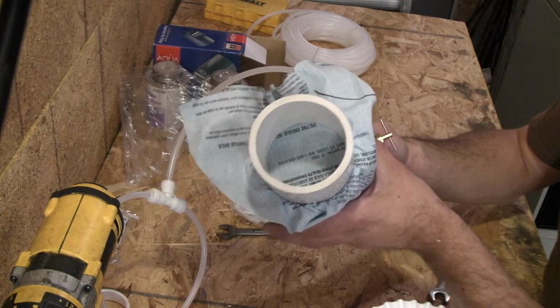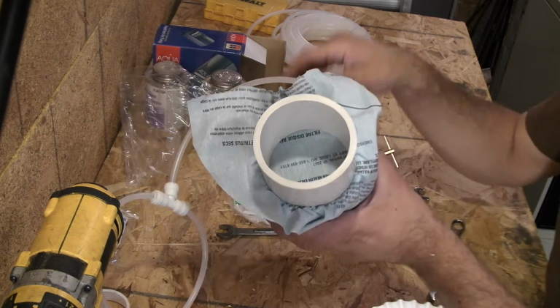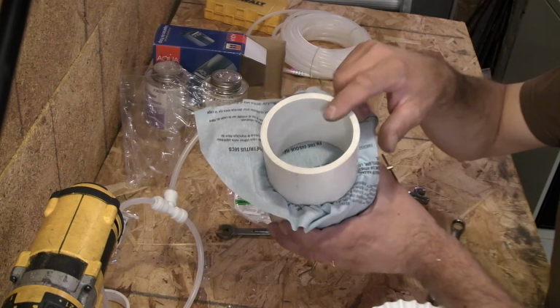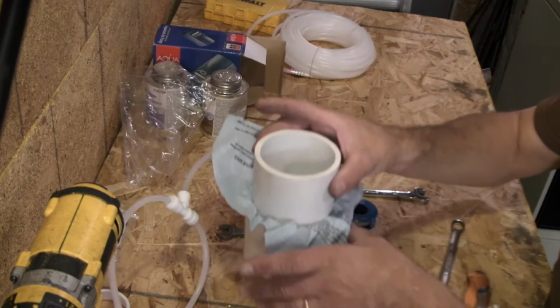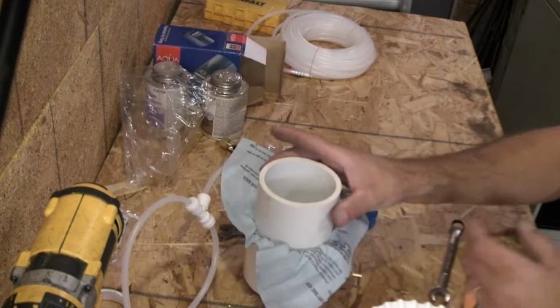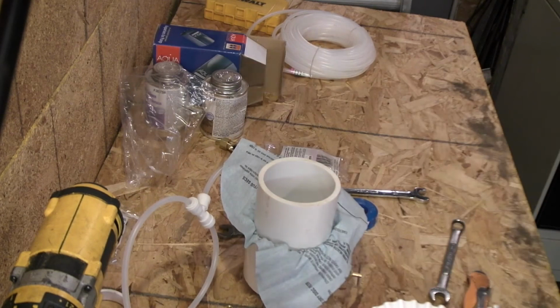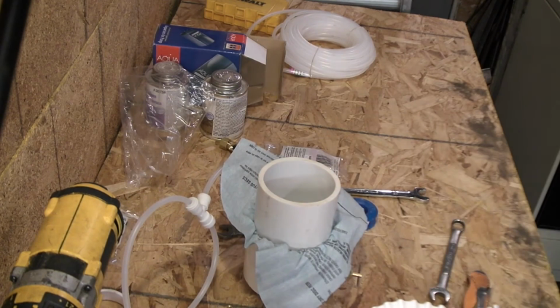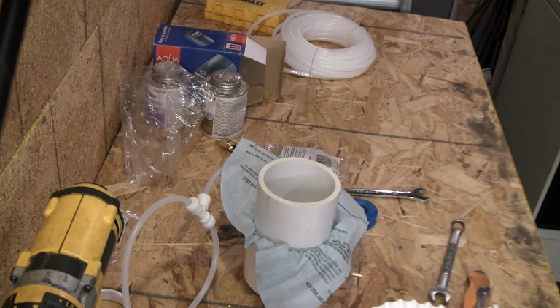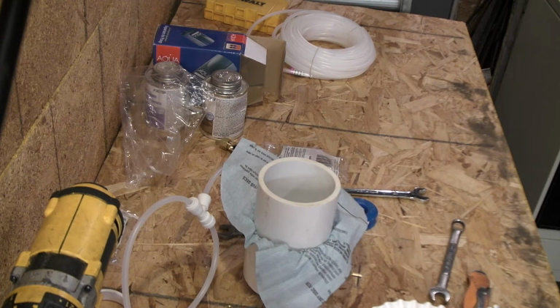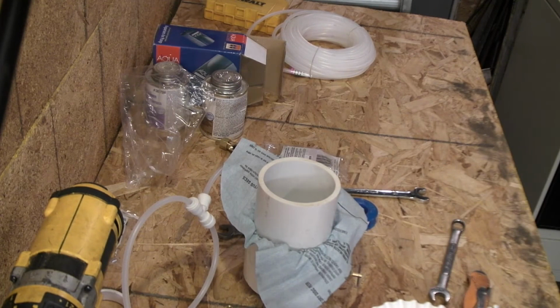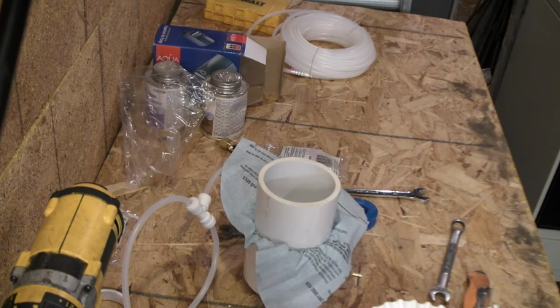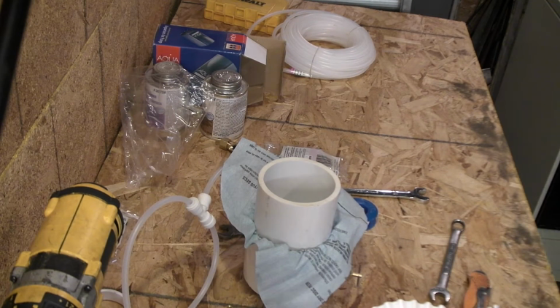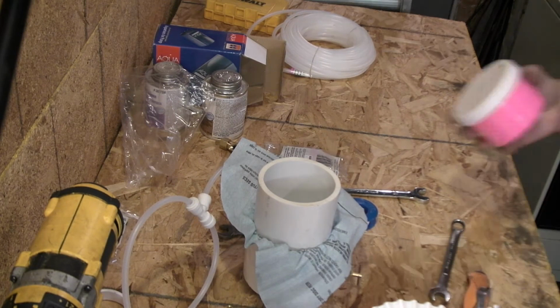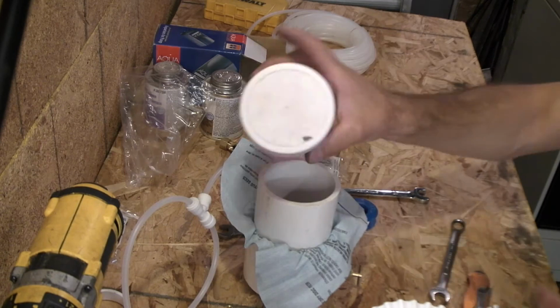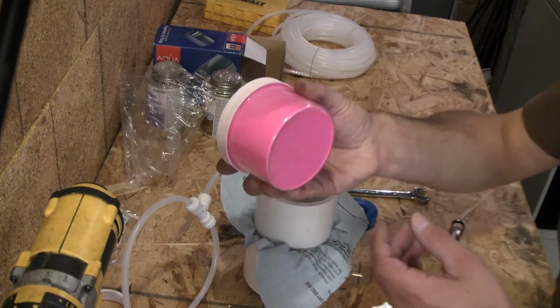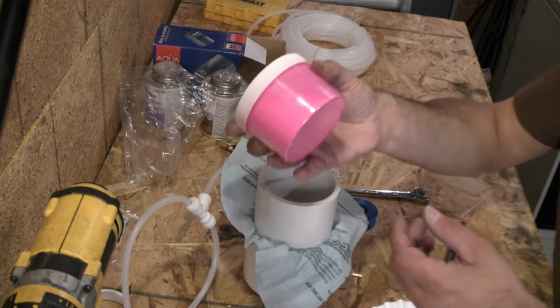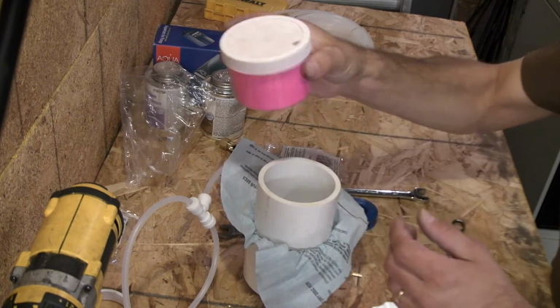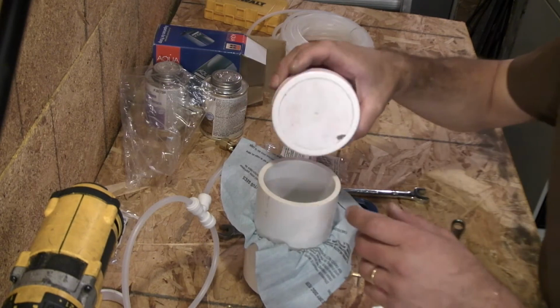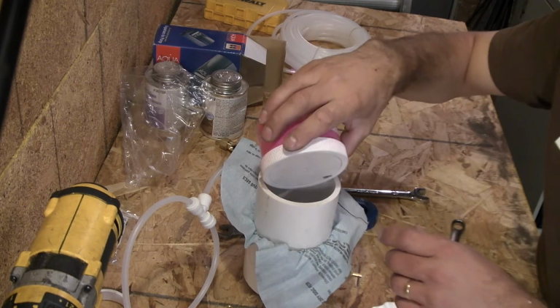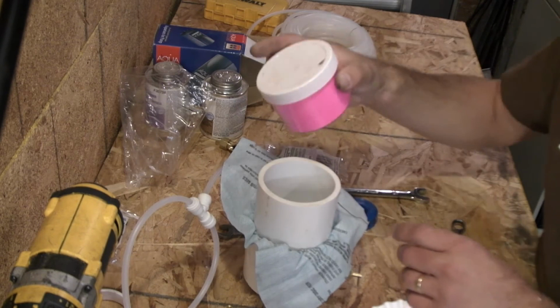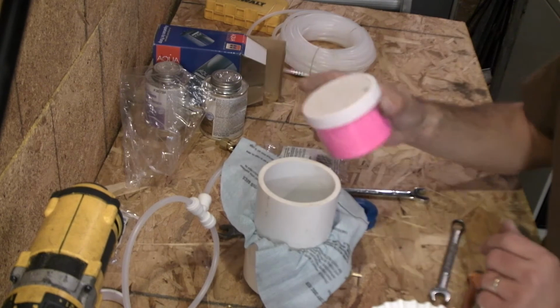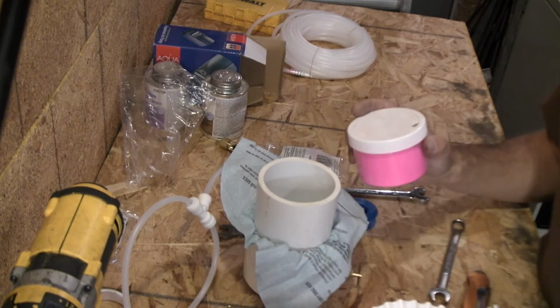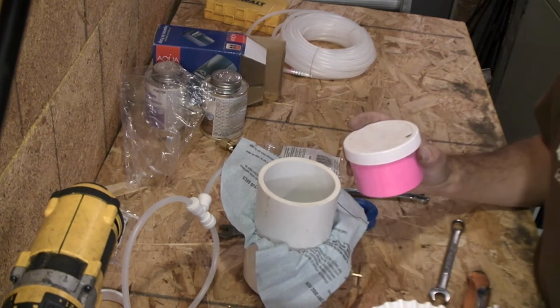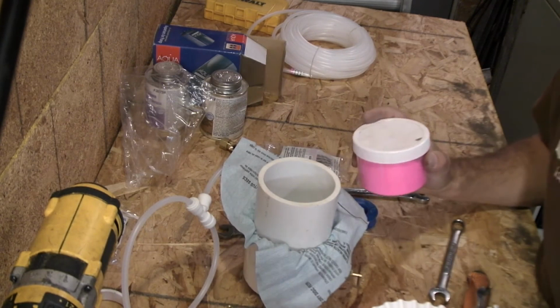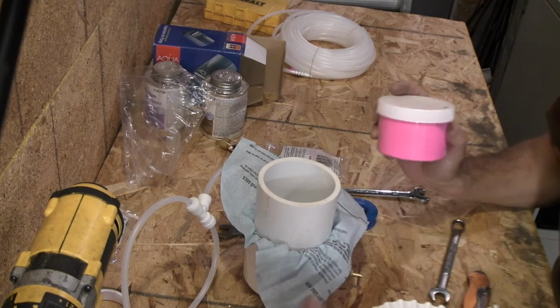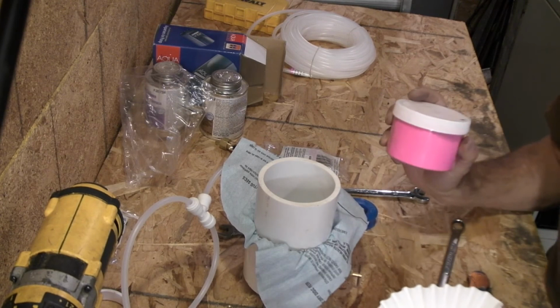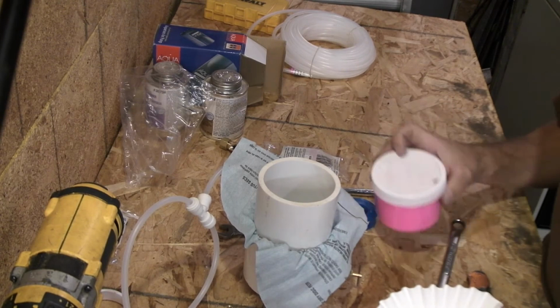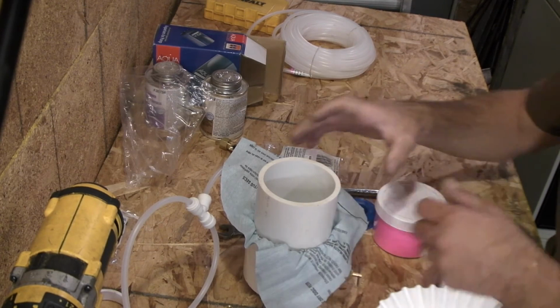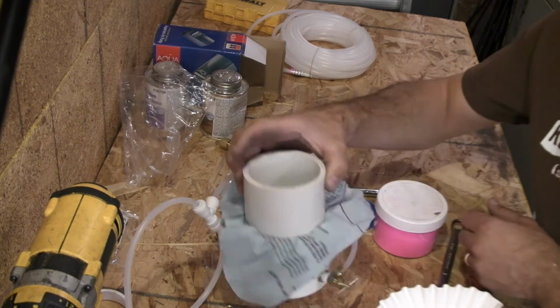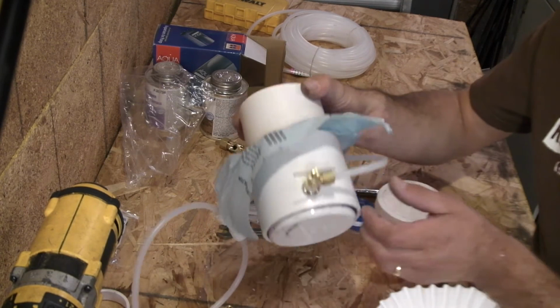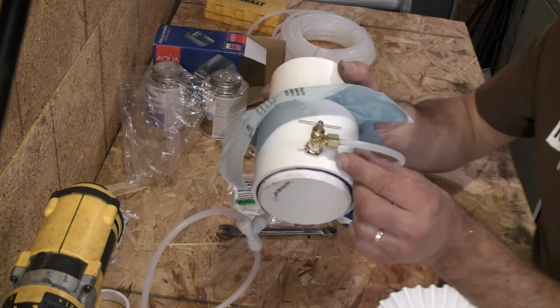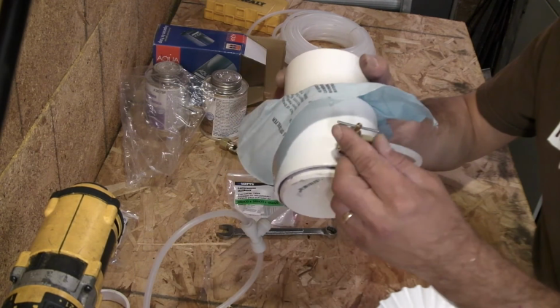Just put the powder paint in that. Pour it in there. Then you can turn the pump on and regulate it with the shutoff valve.